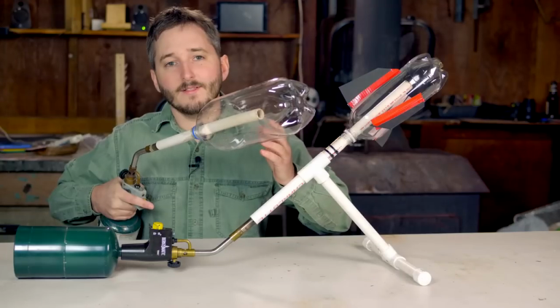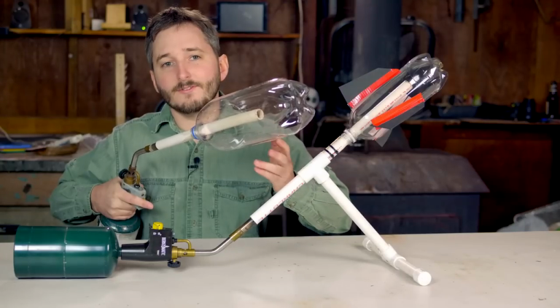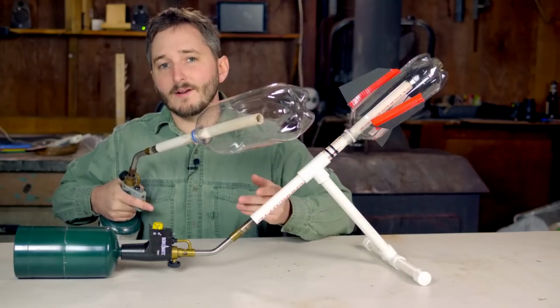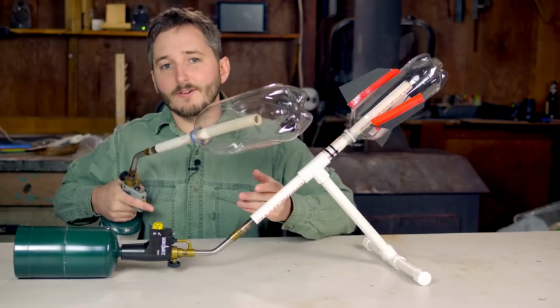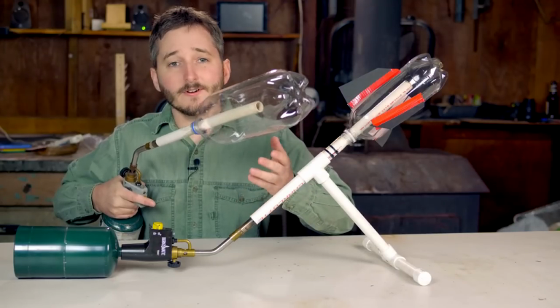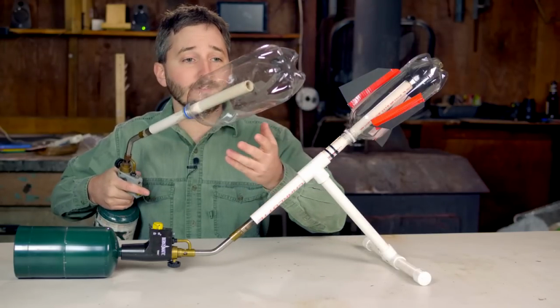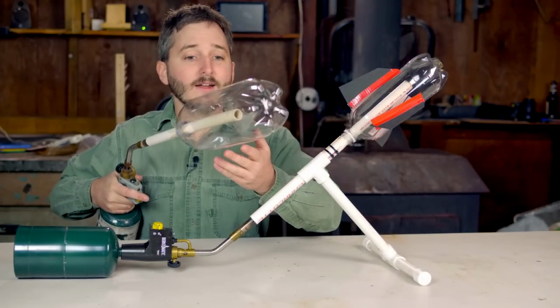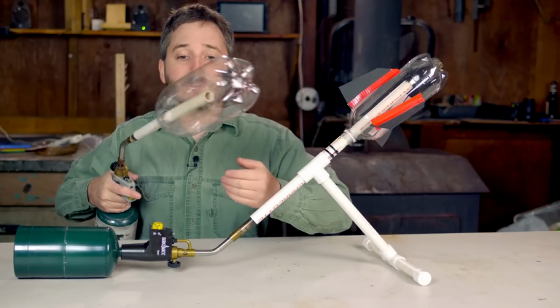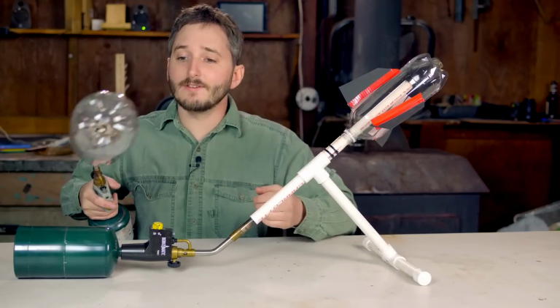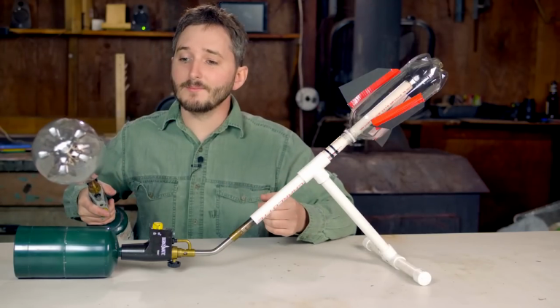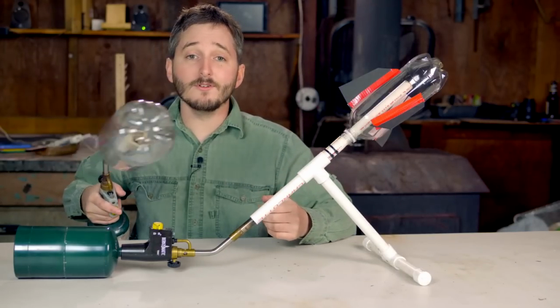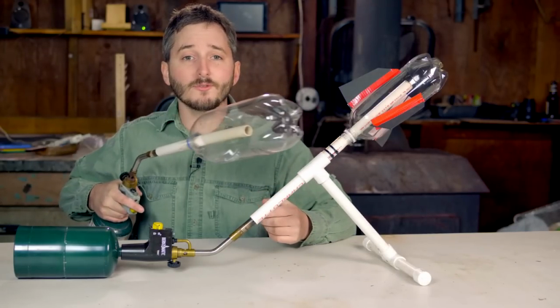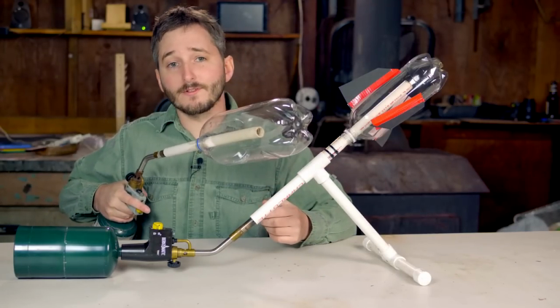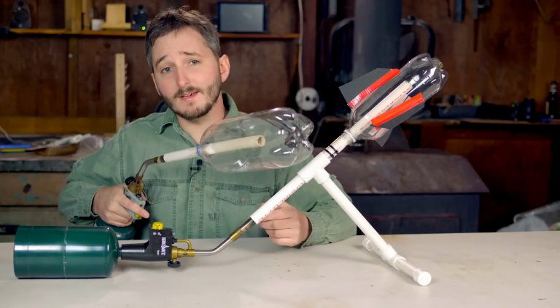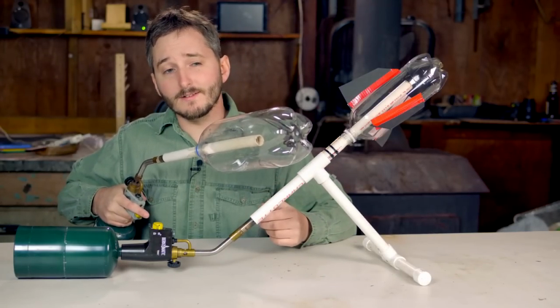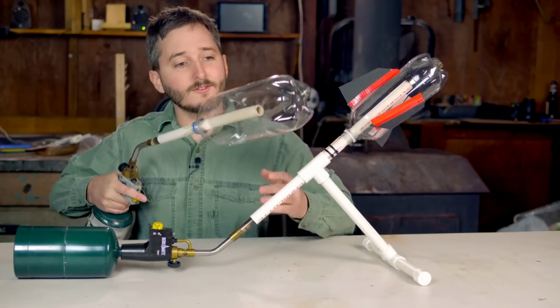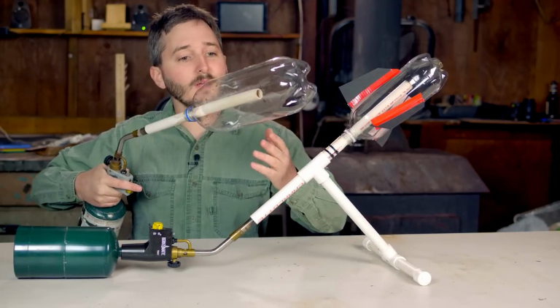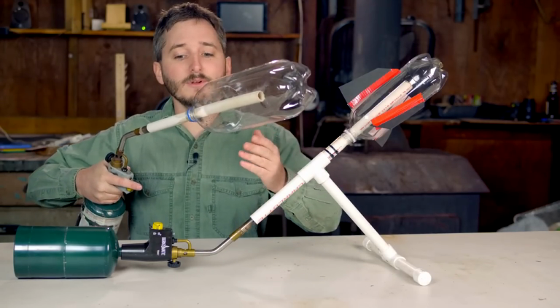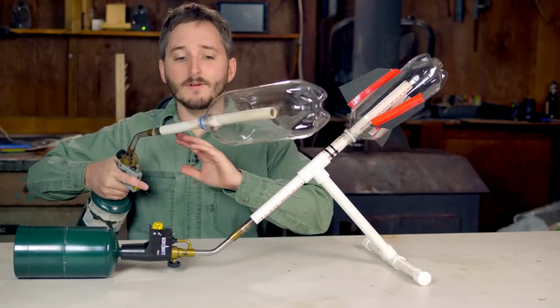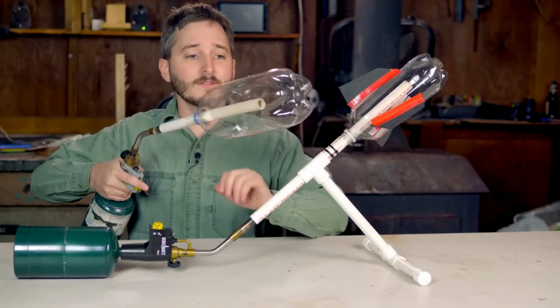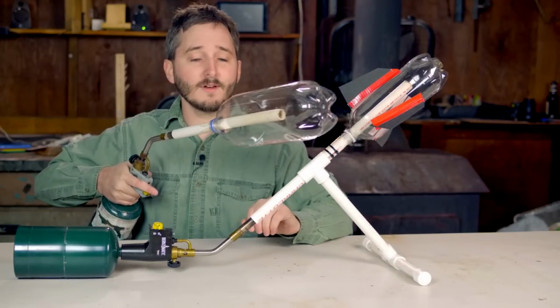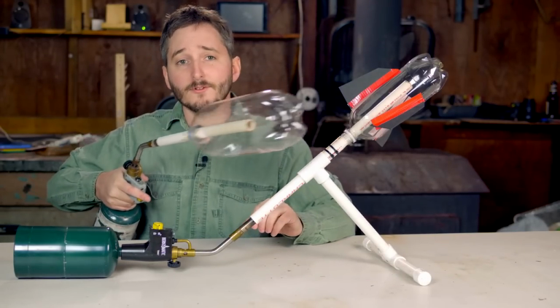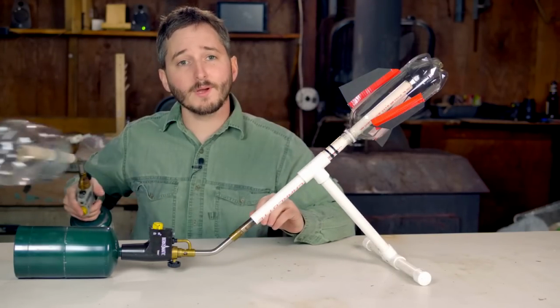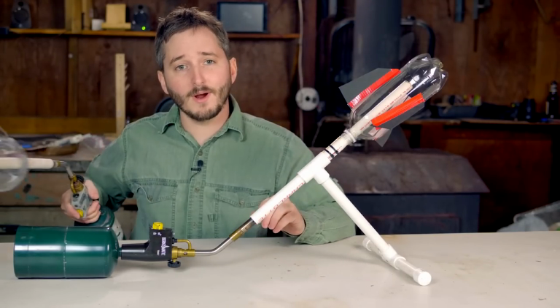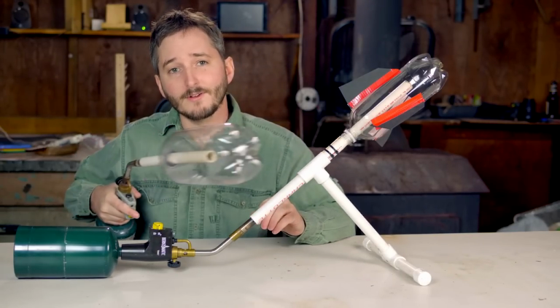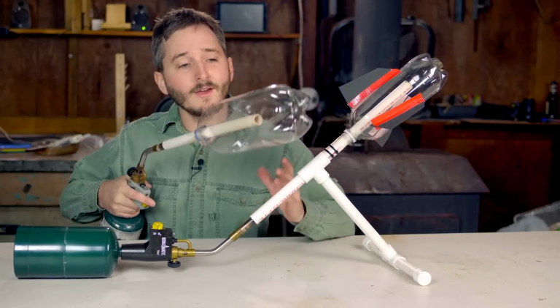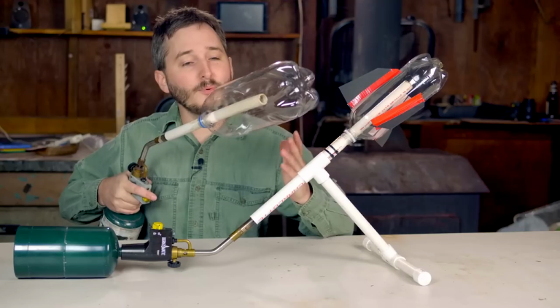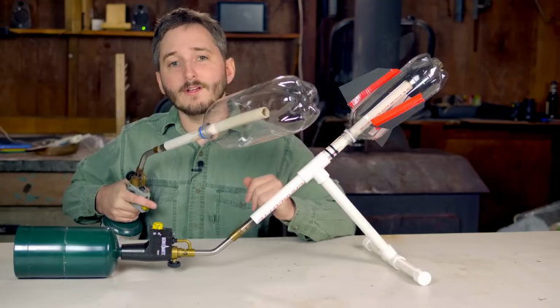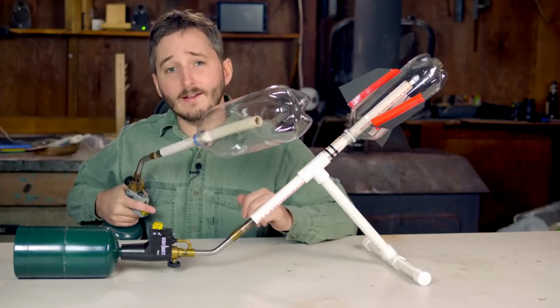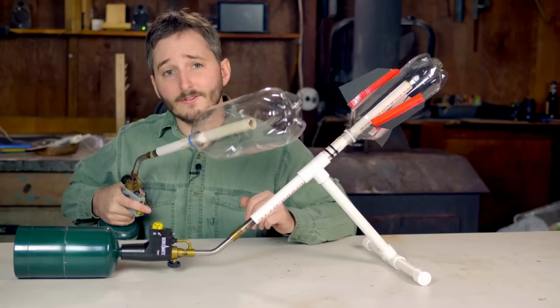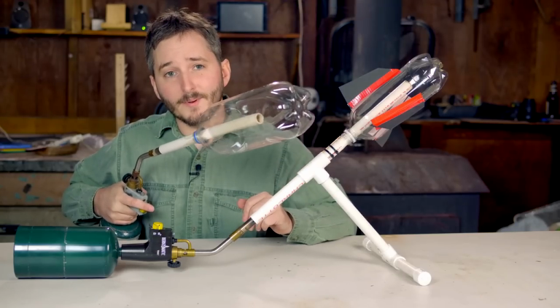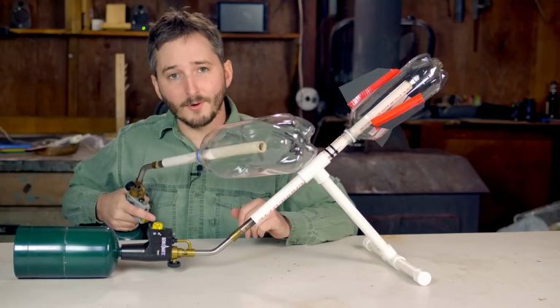This bottle launcher is not a good setup to use with kids. It's way too easy to pick this up and swing it around and point it at other people.